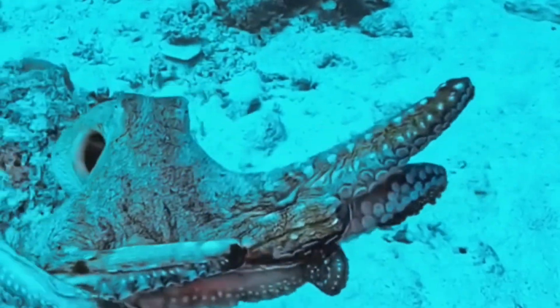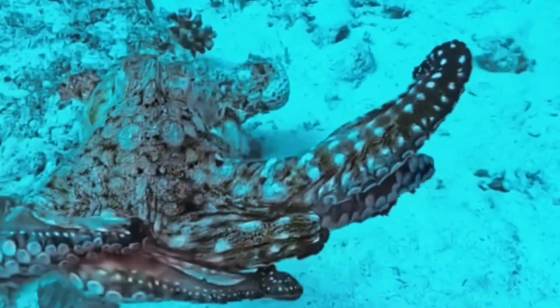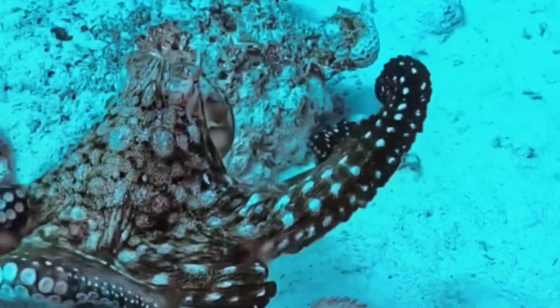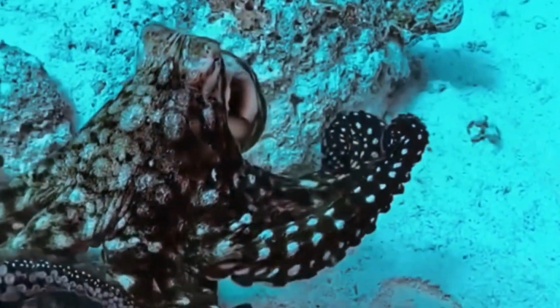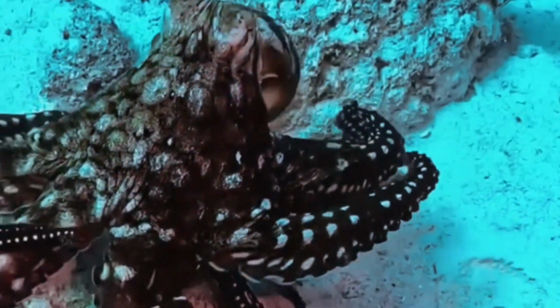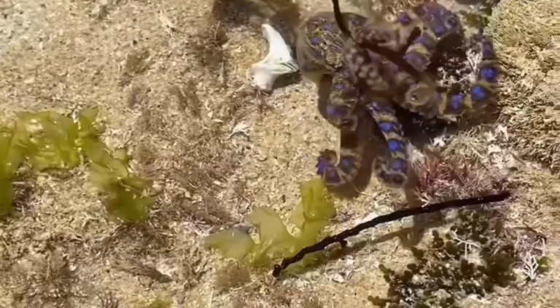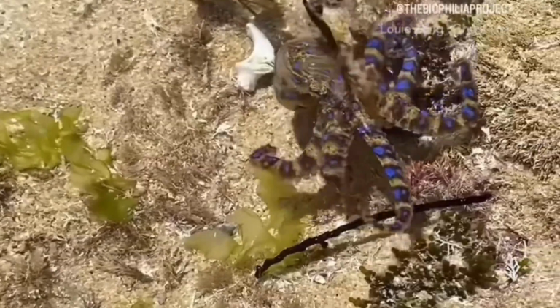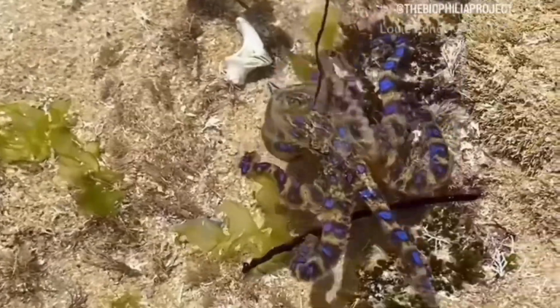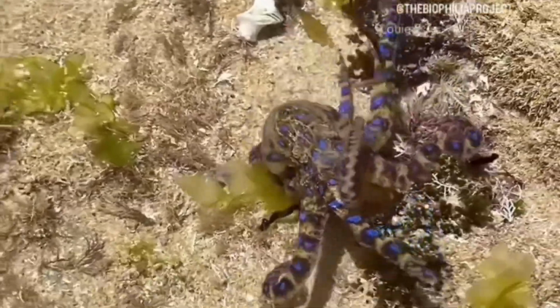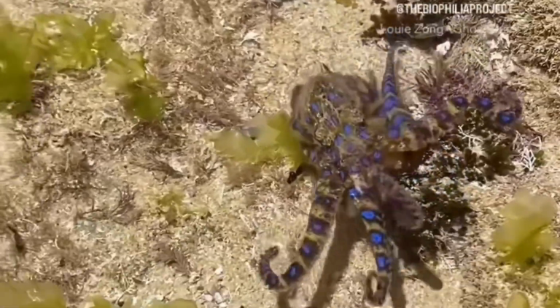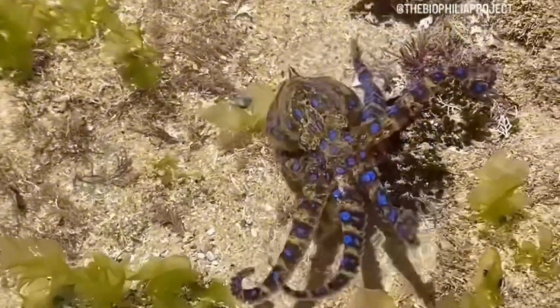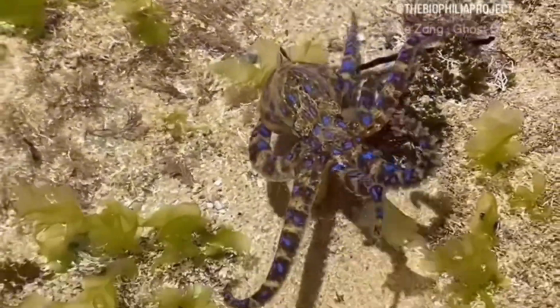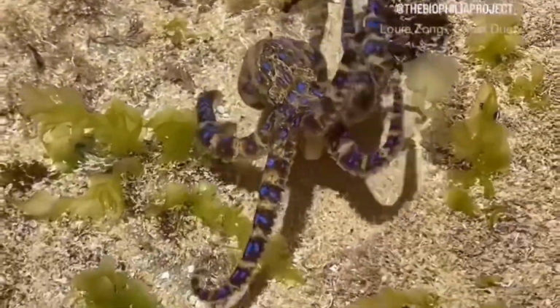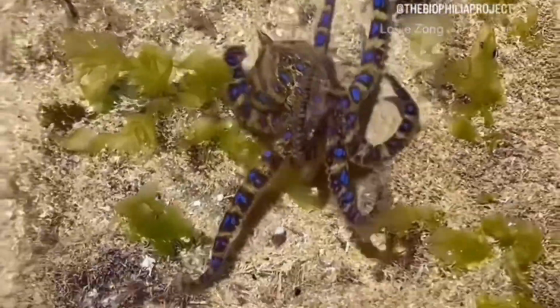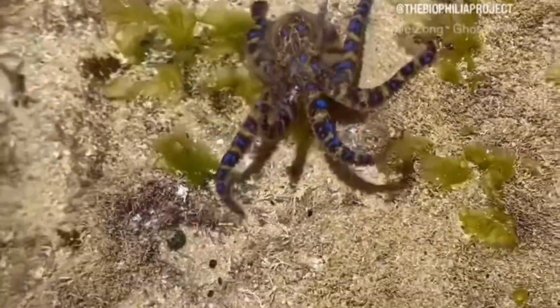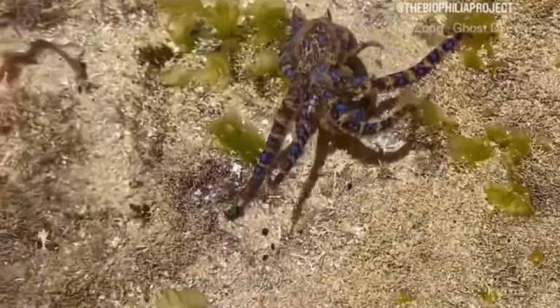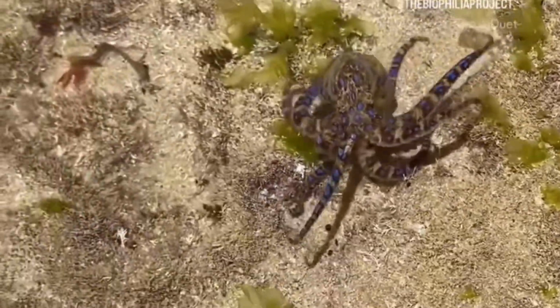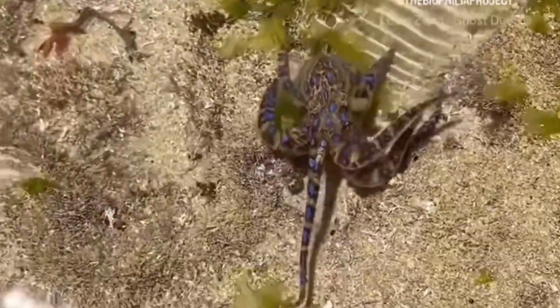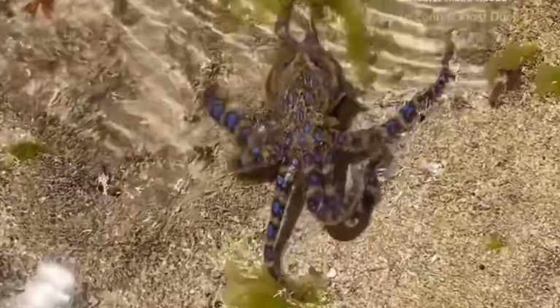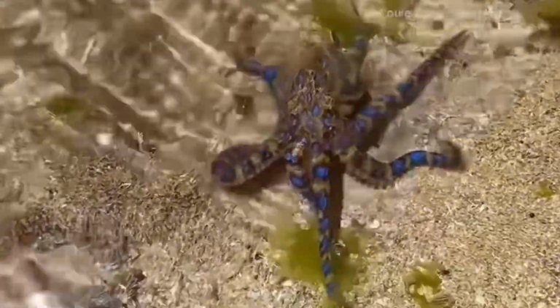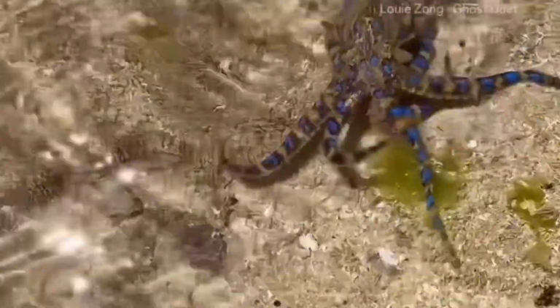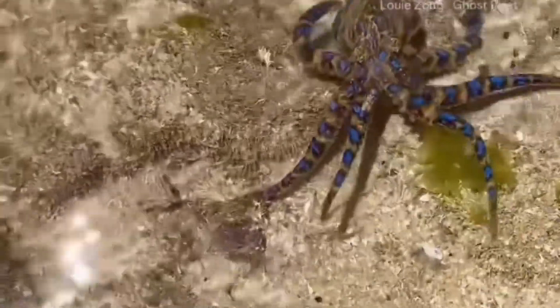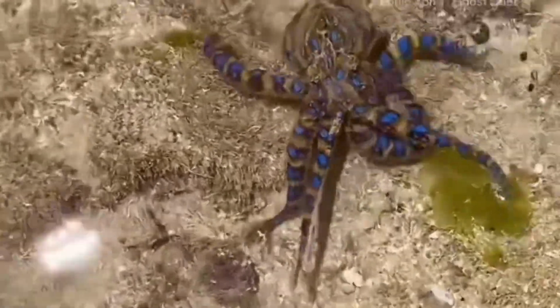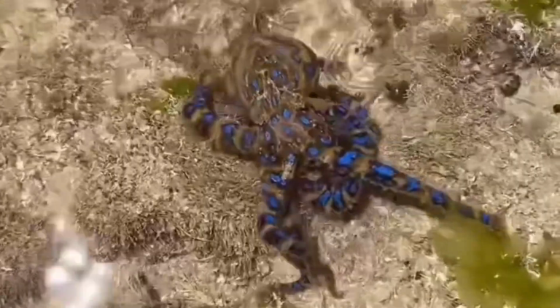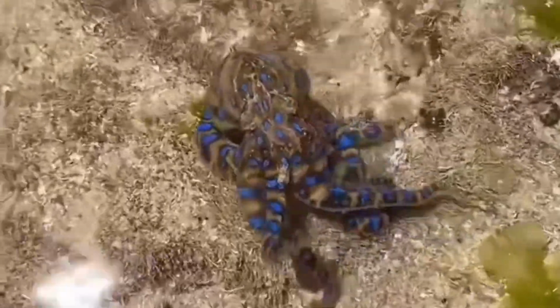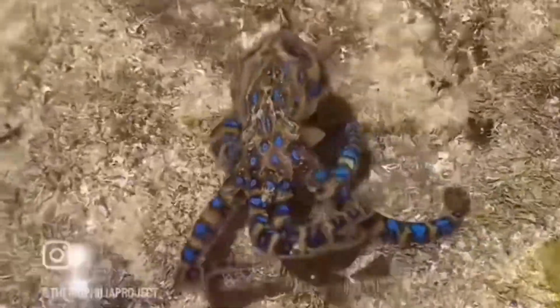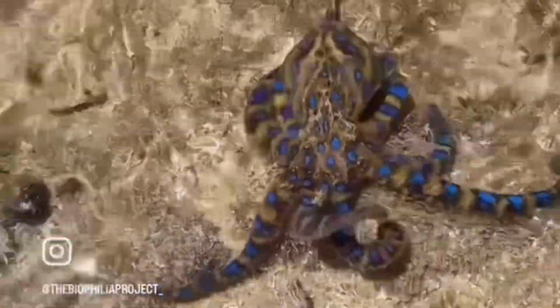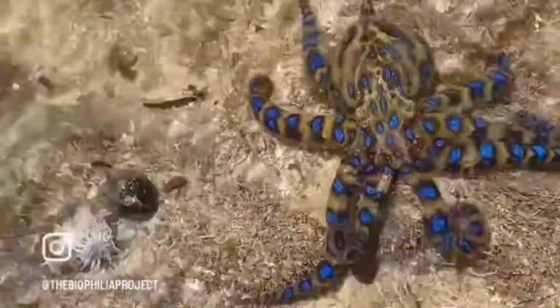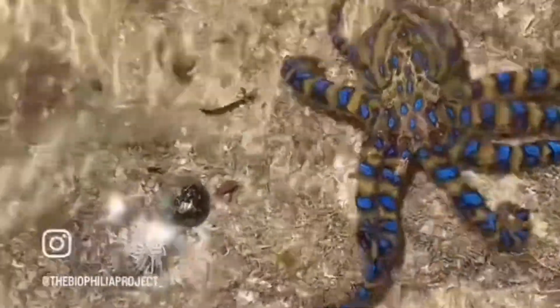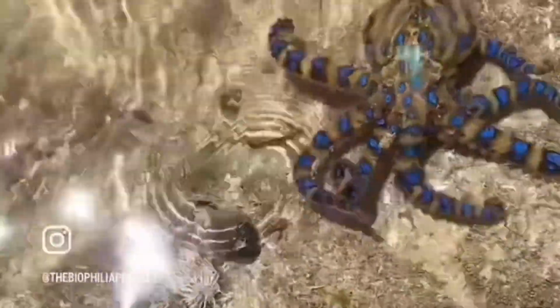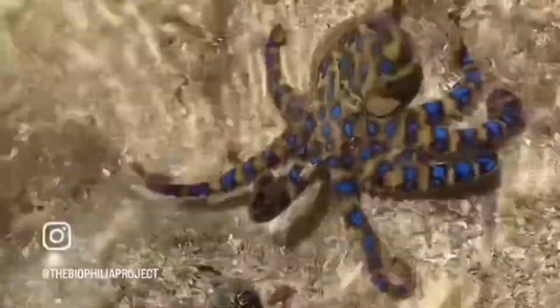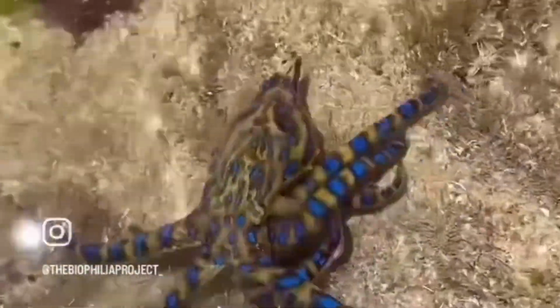Here's something even weirder. When an octopus swims, its systemic heart actually stops beating. That's one reason octopuses prefer crawling over swimming — swimming is, honestly, just exhausting for them.